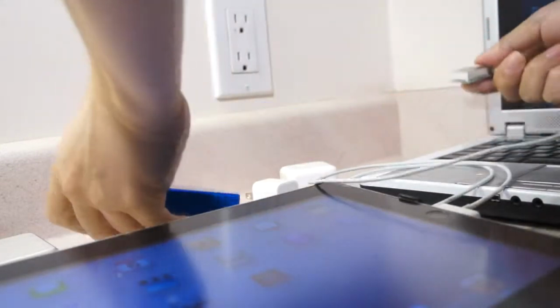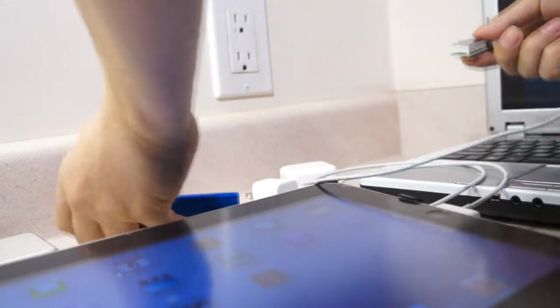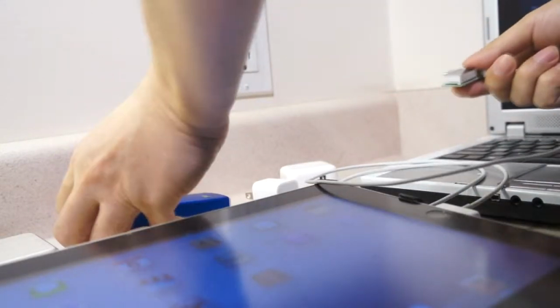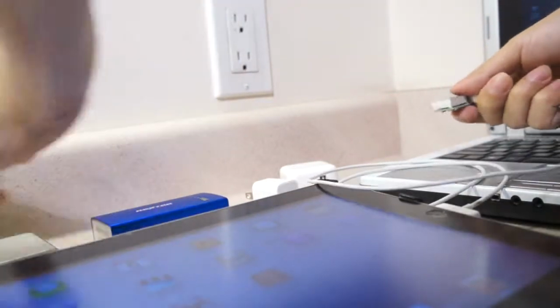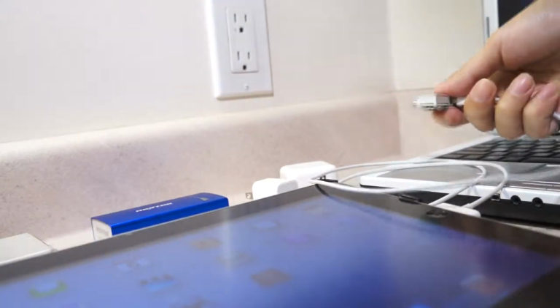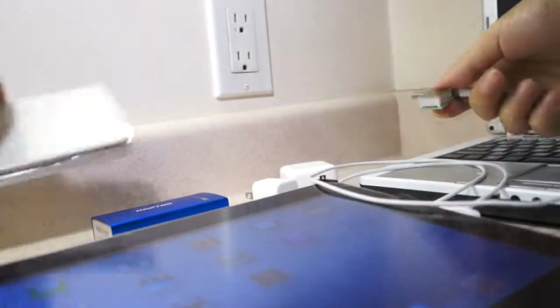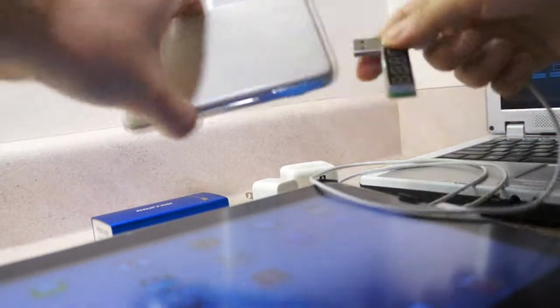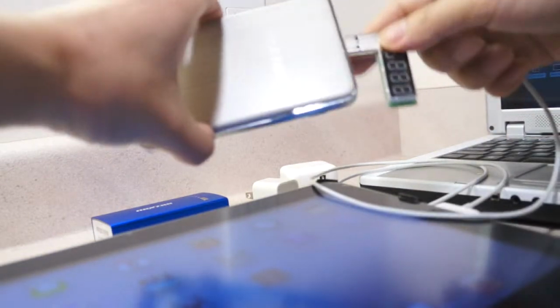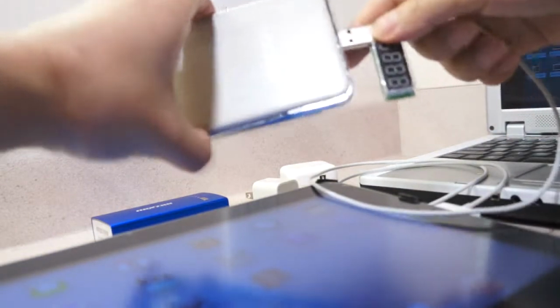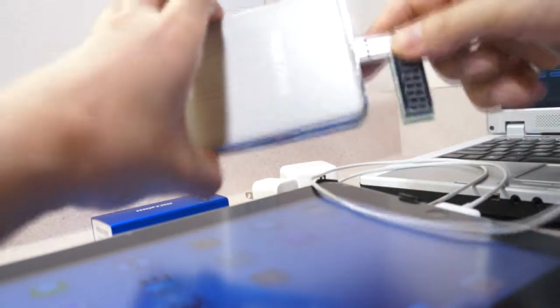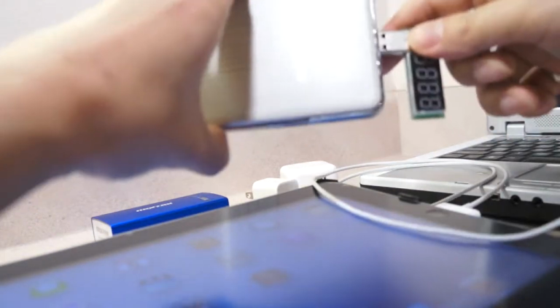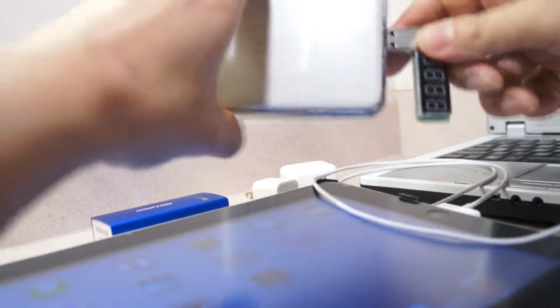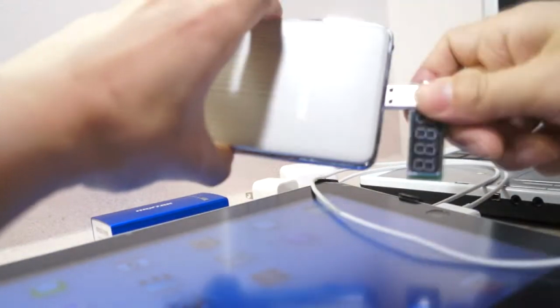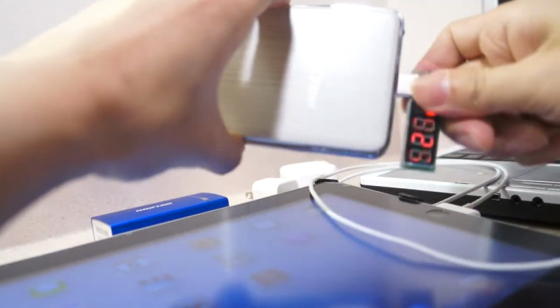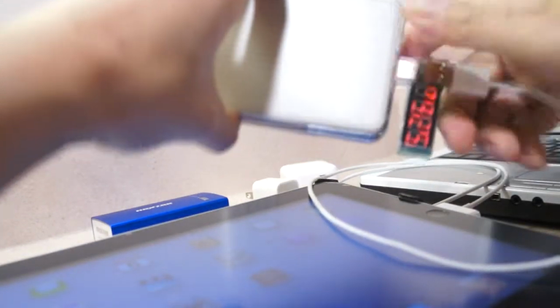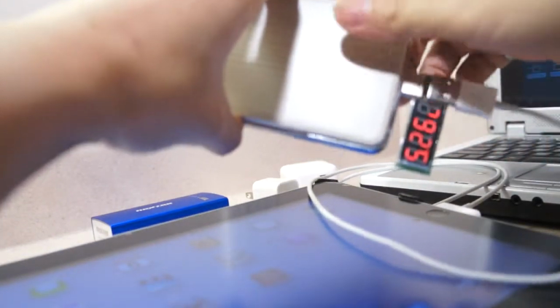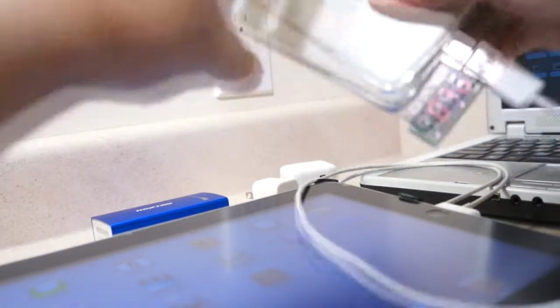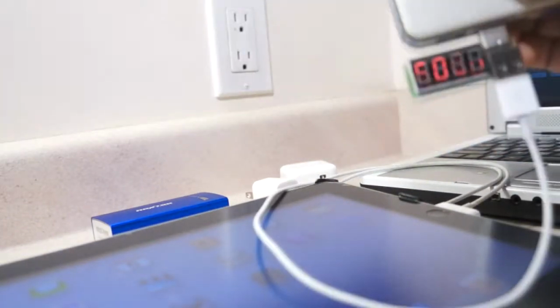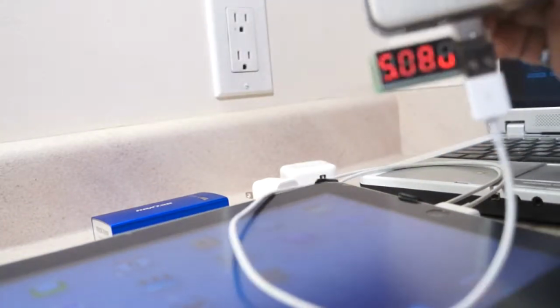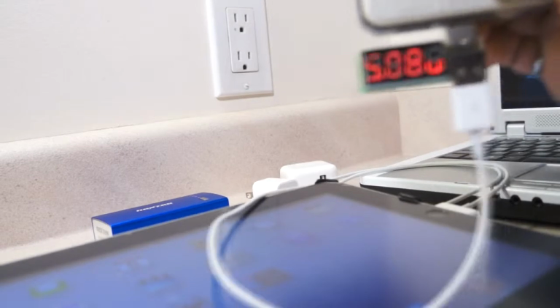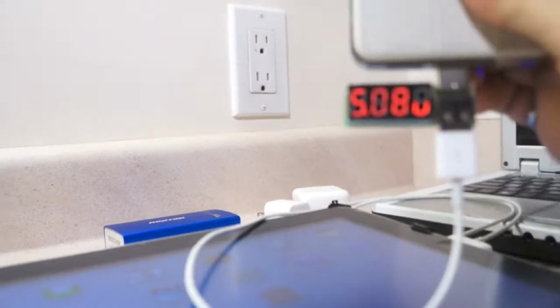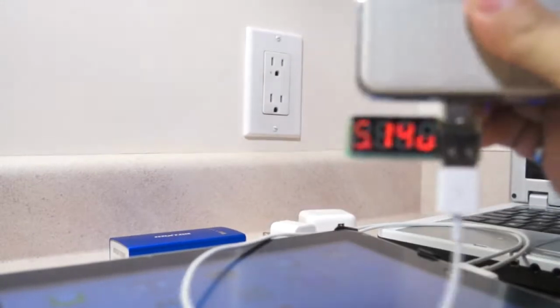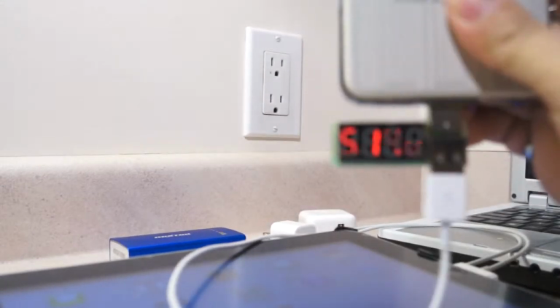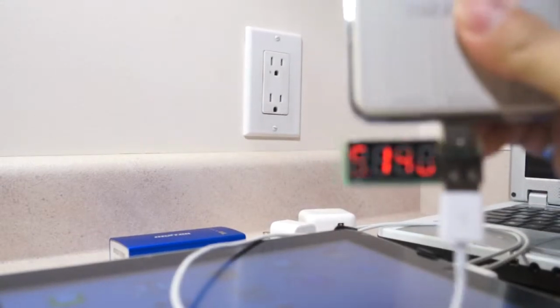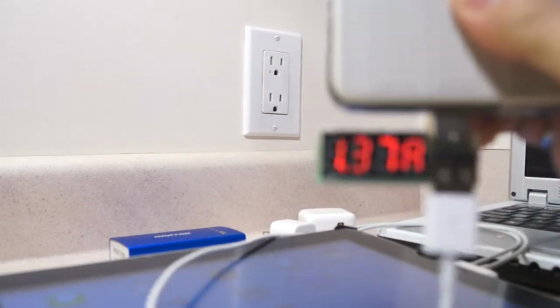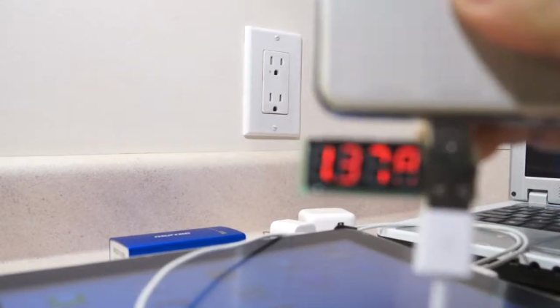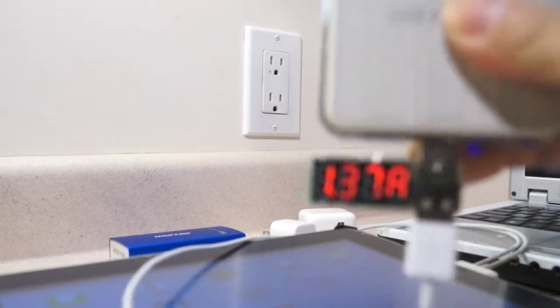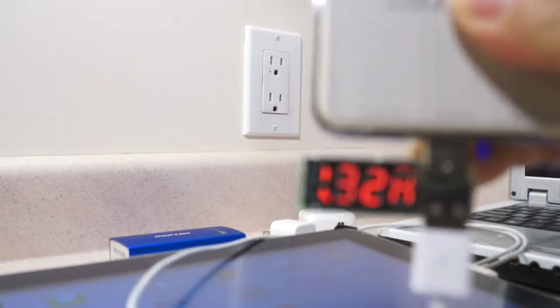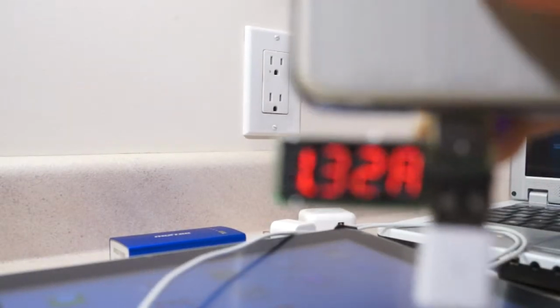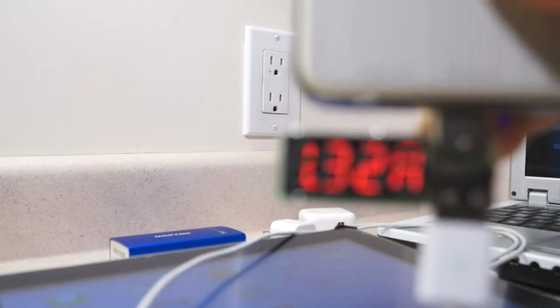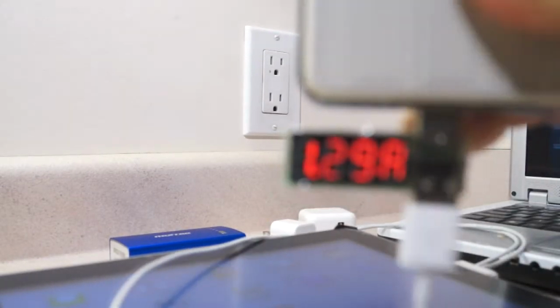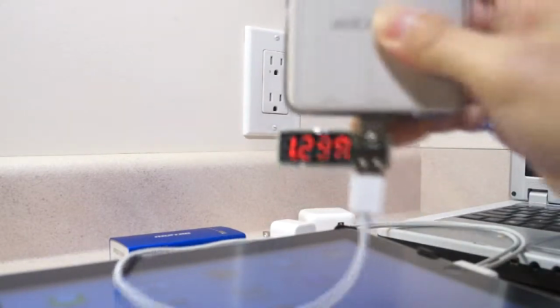Now we try a power bank with higher output rating. The current is 1.32 amps.